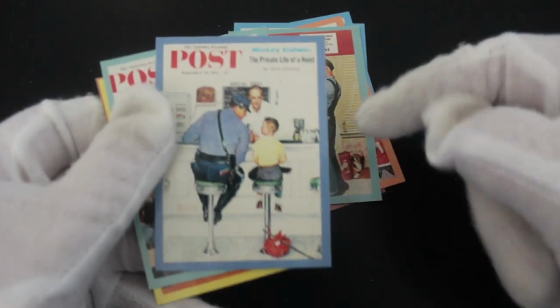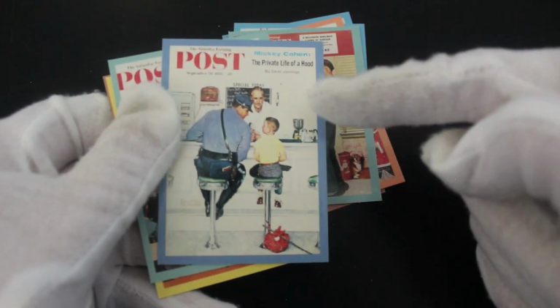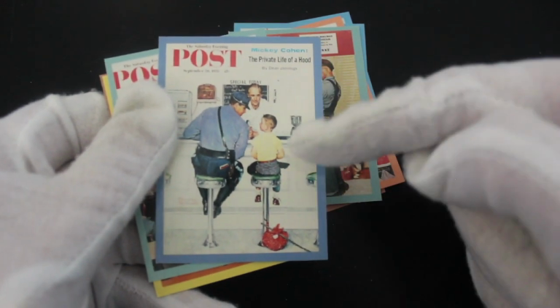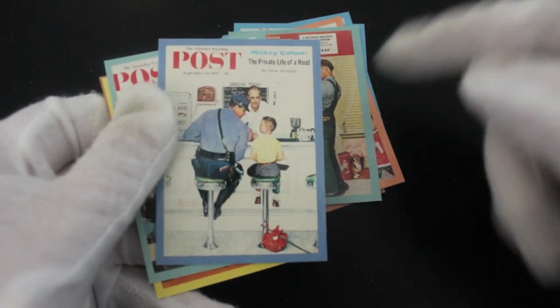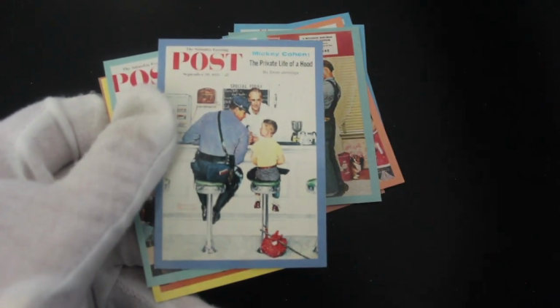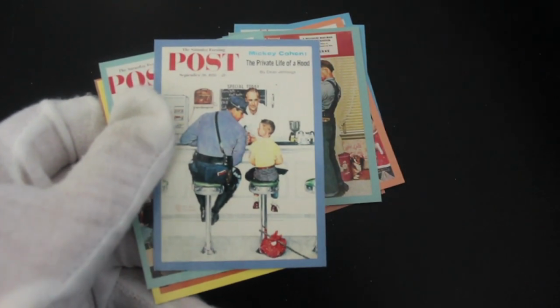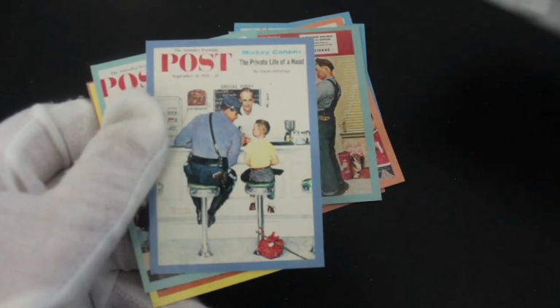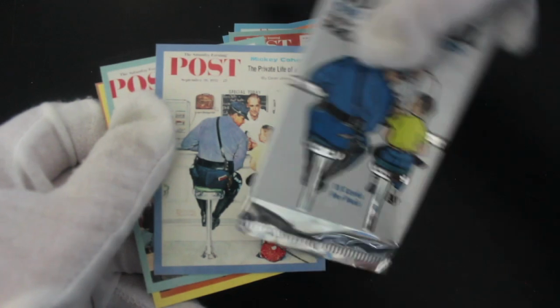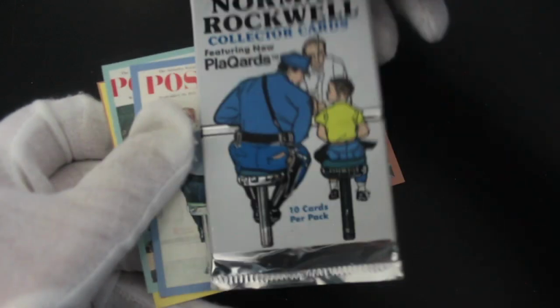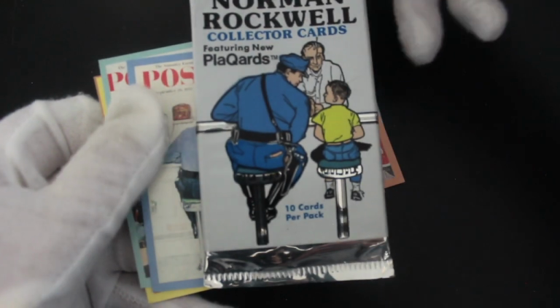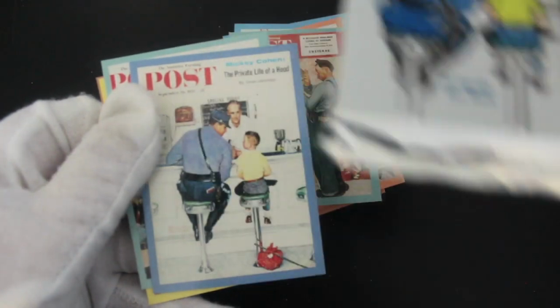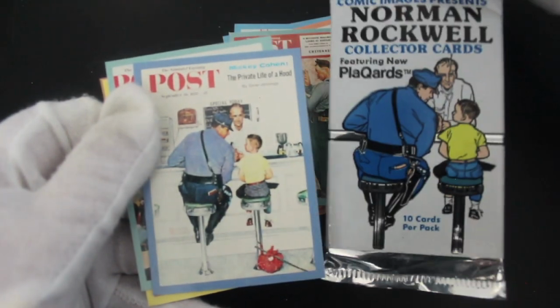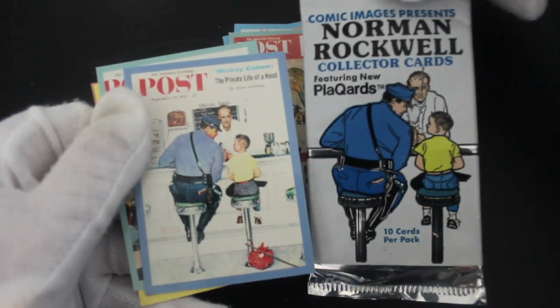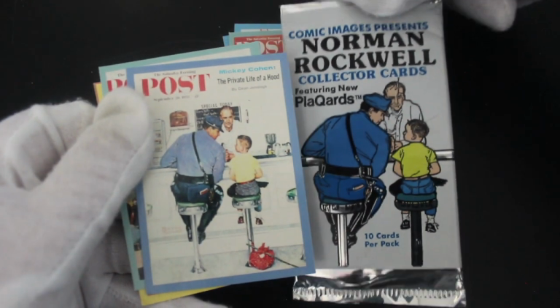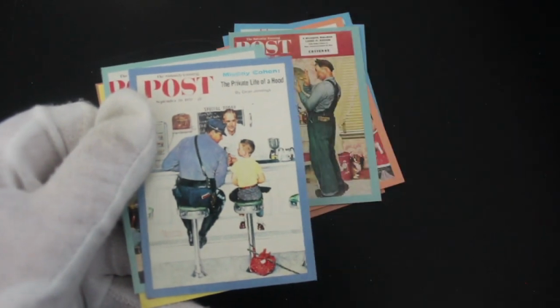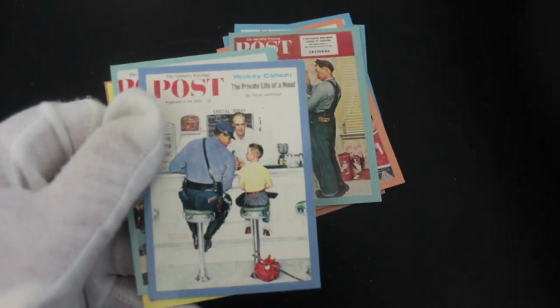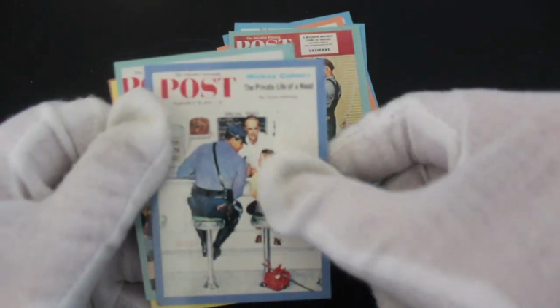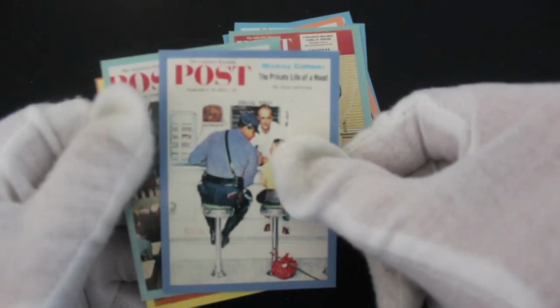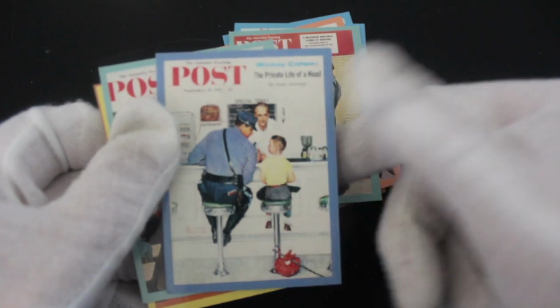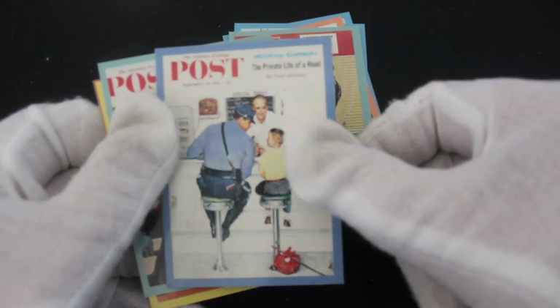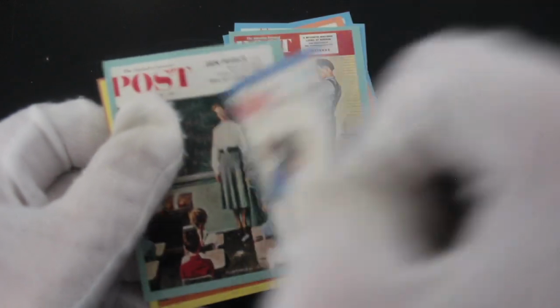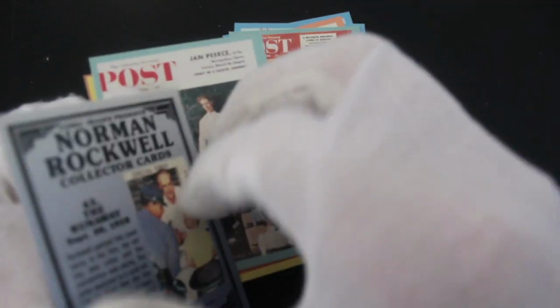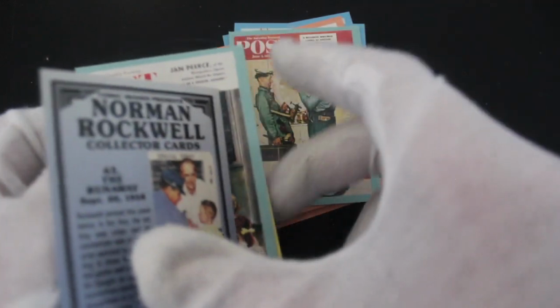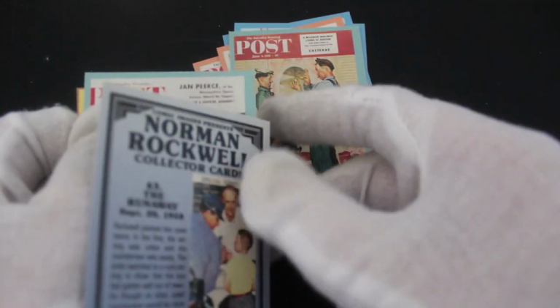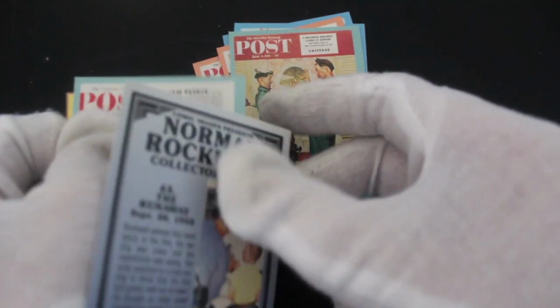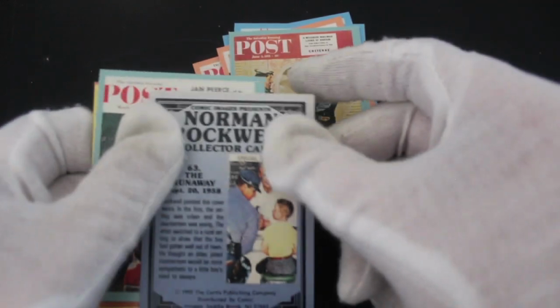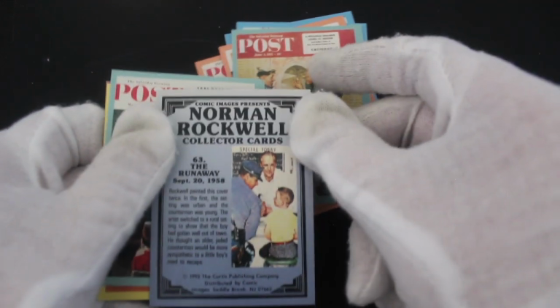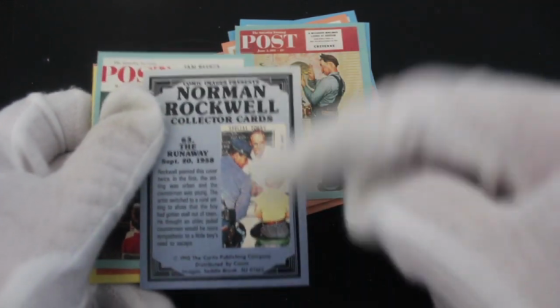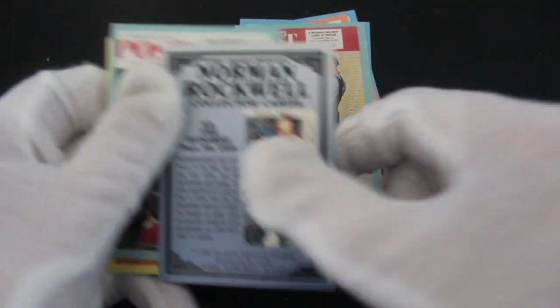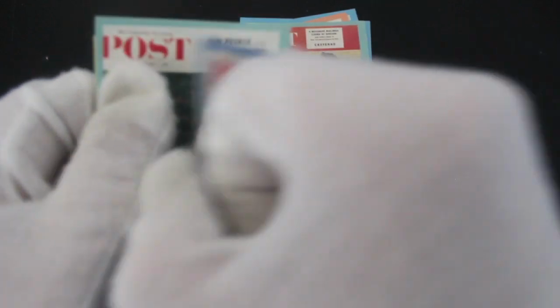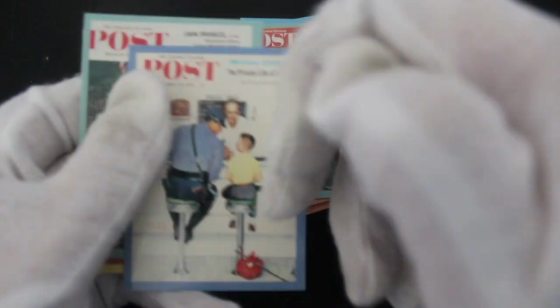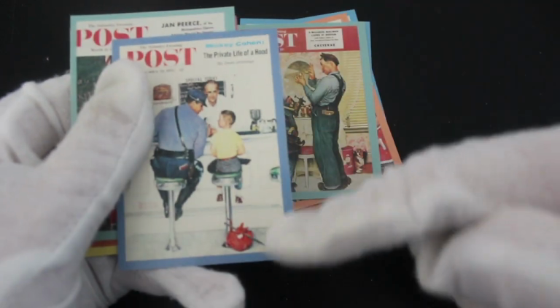And there you go, that's a pretty famous image that was on, I believe that was on the front of the pack. There you go. Interesting. The Runaway — running away. He's got his little bundle there.